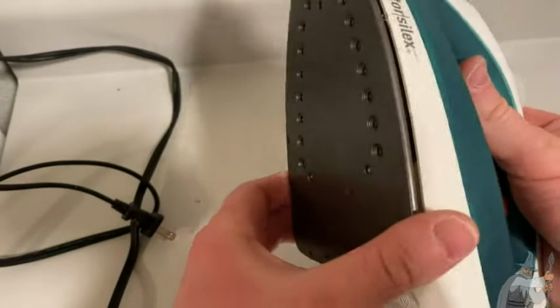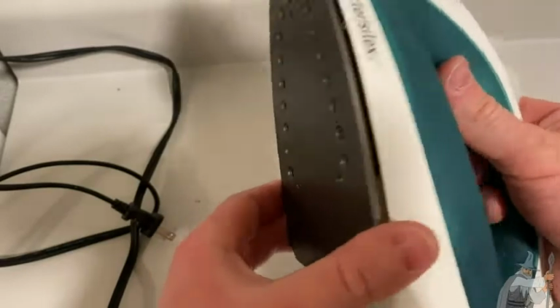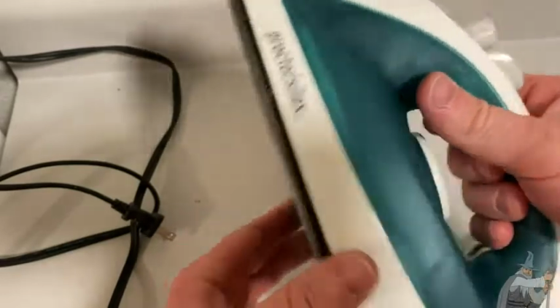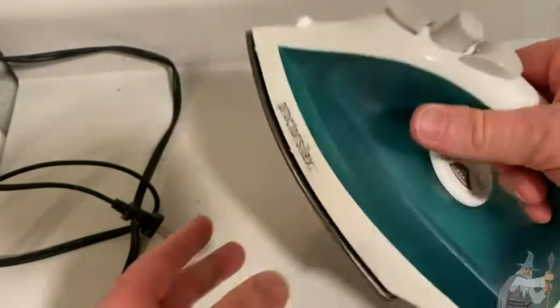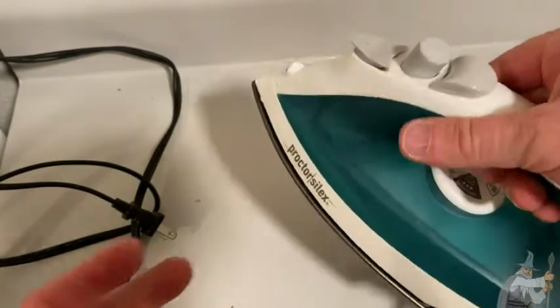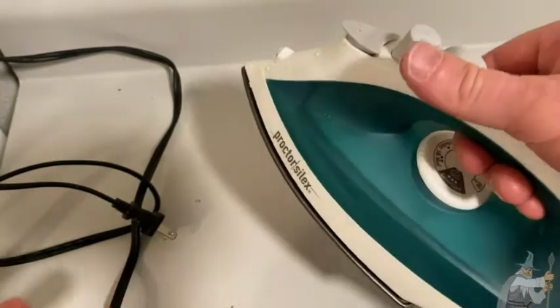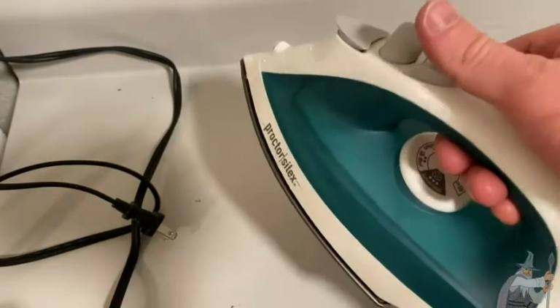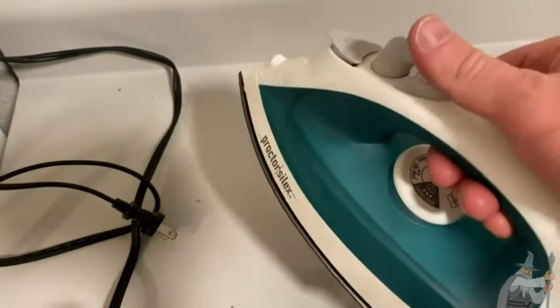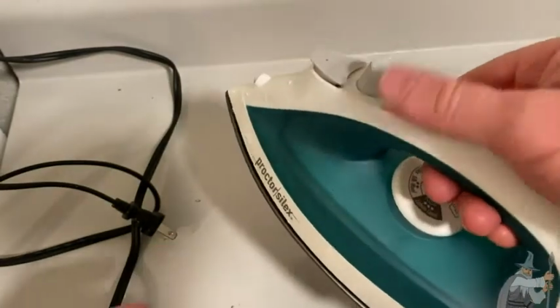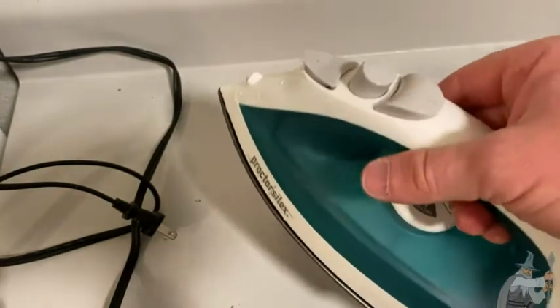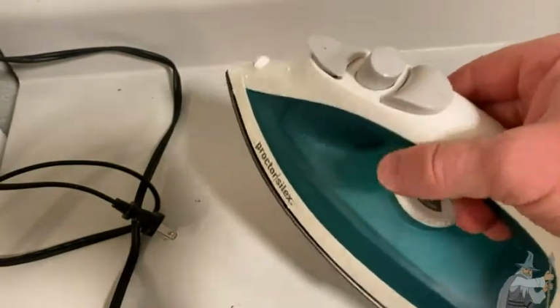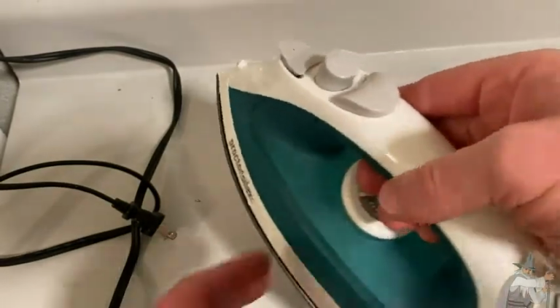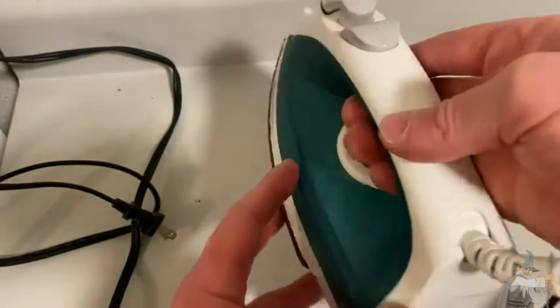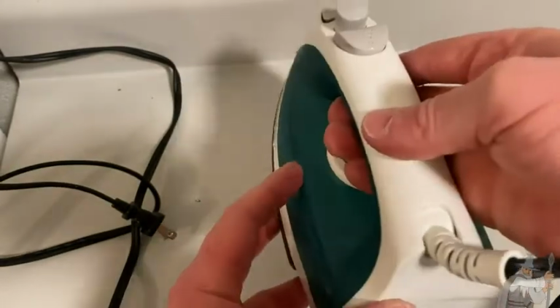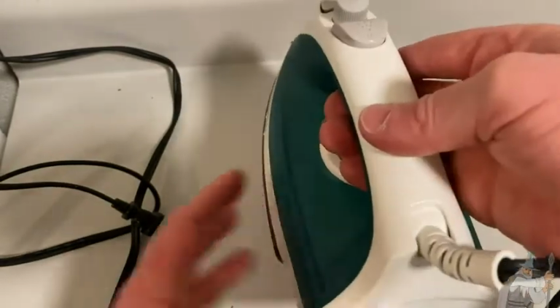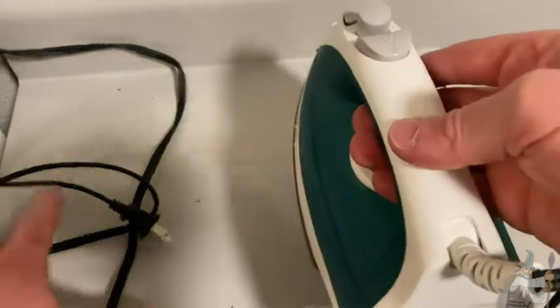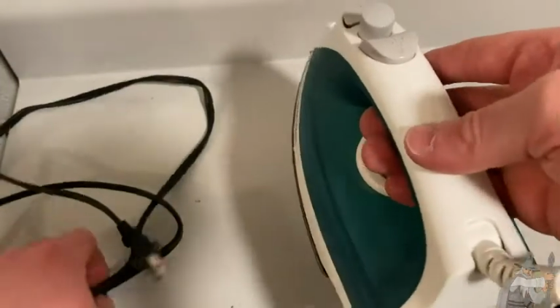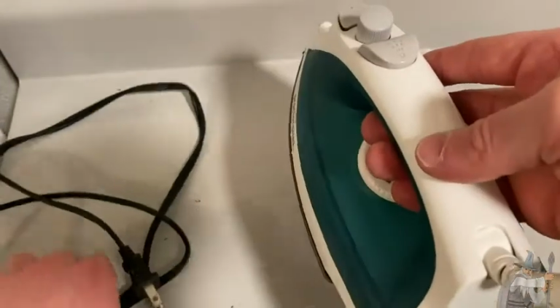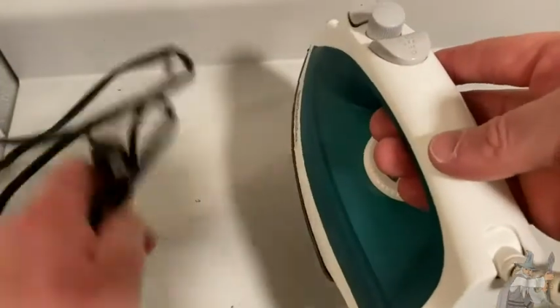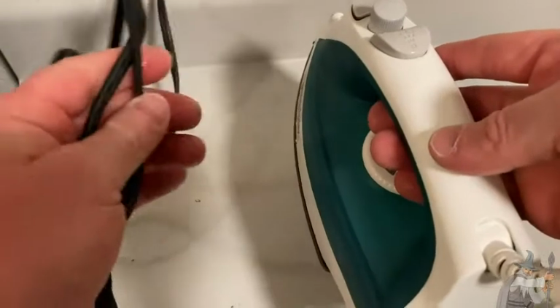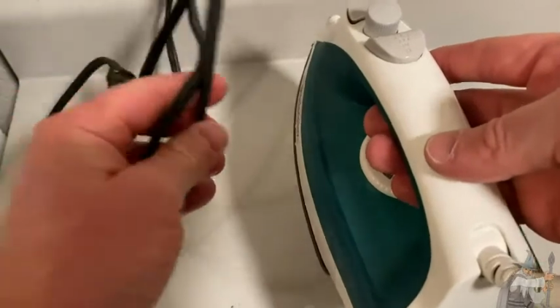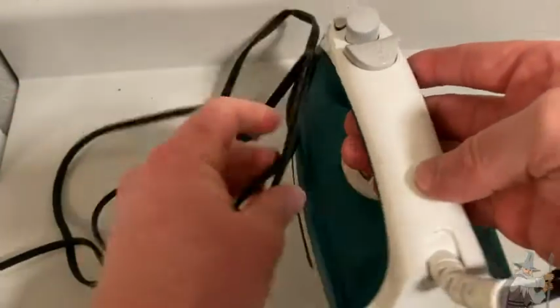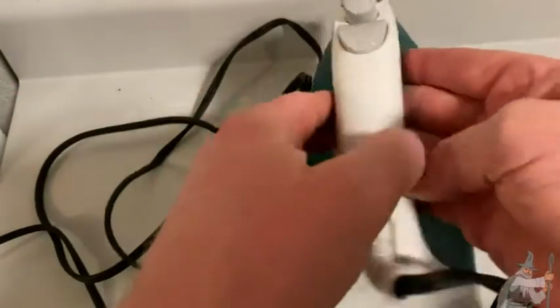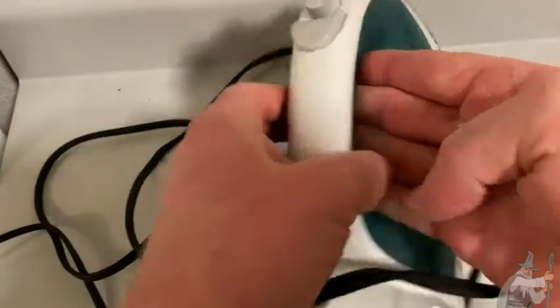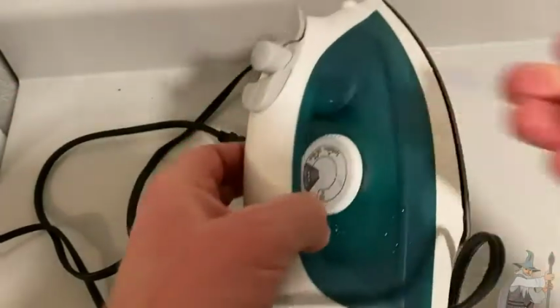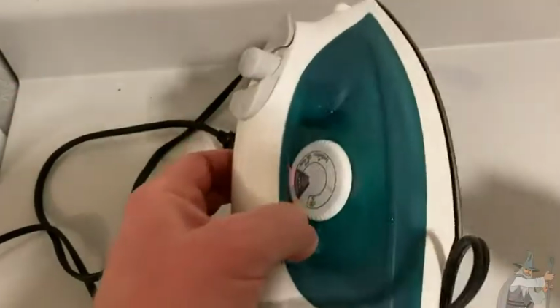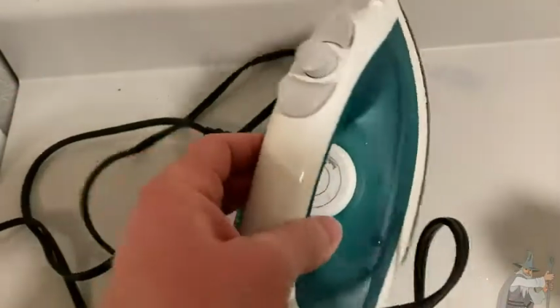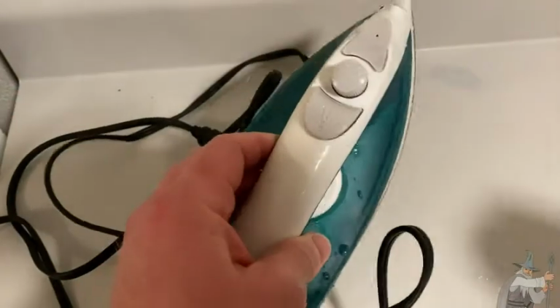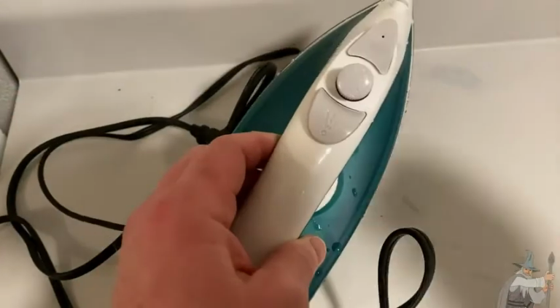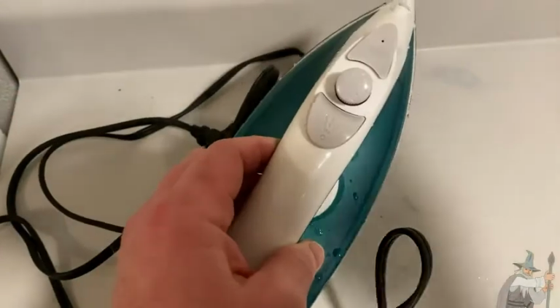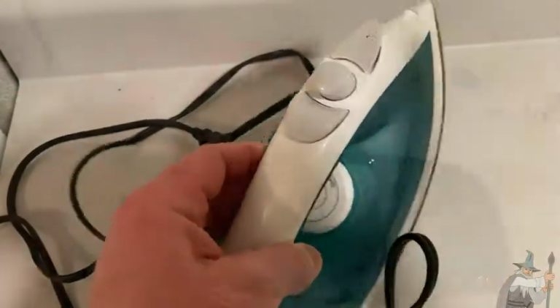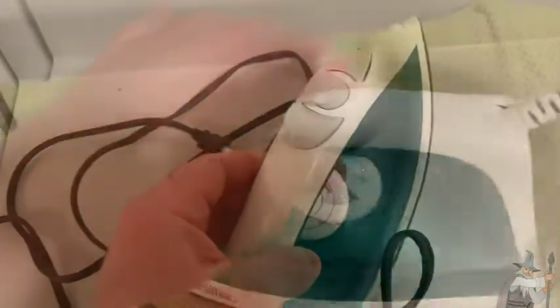Very lightweight, very easy to use, has all kinds of features, and a fairly long extension cord. Let's go ahead and try it out and we'll try to do some ironing.